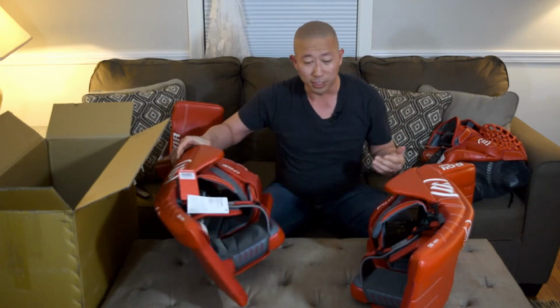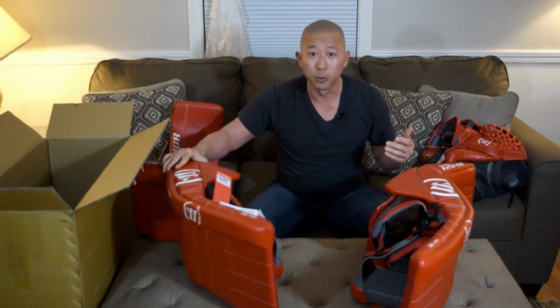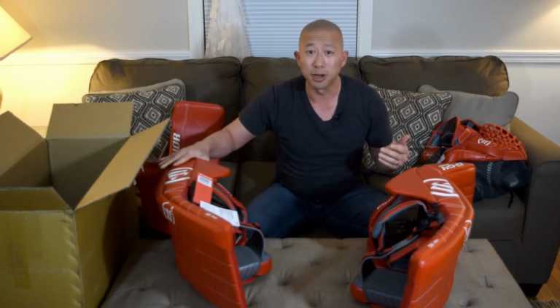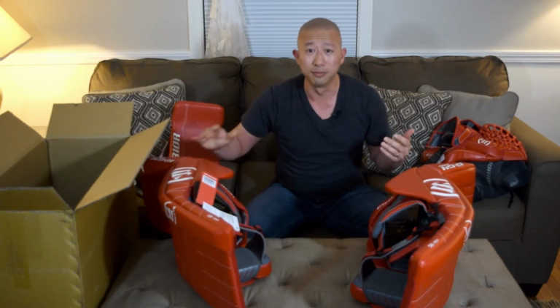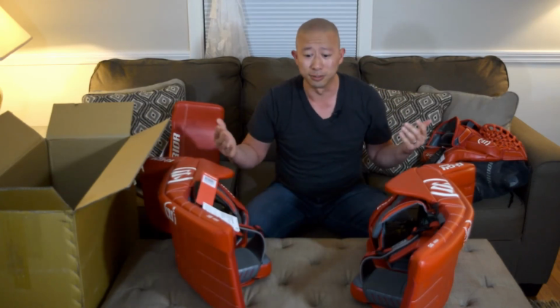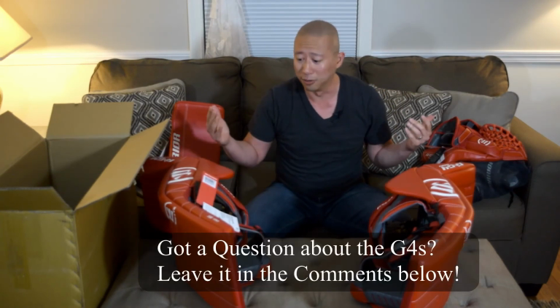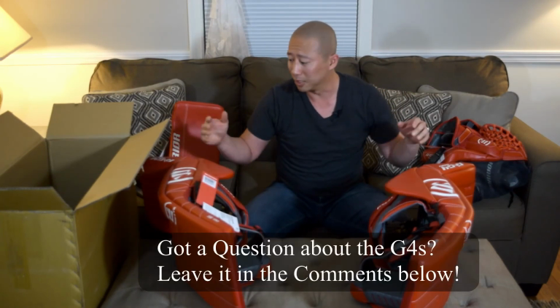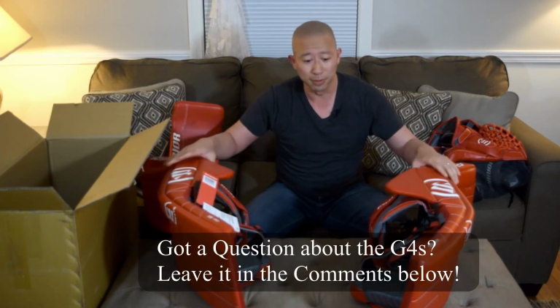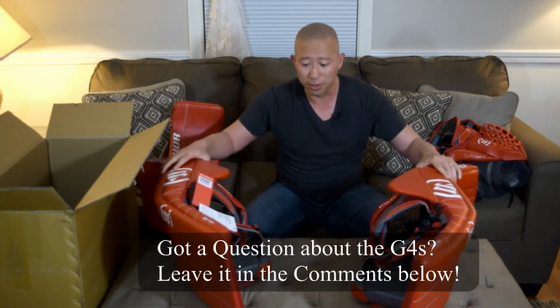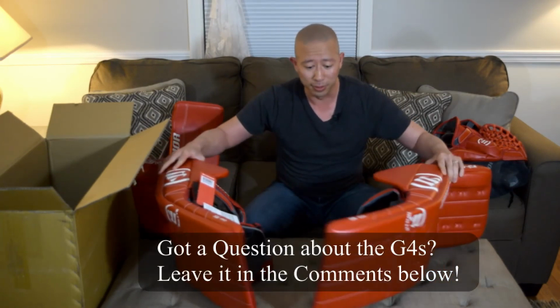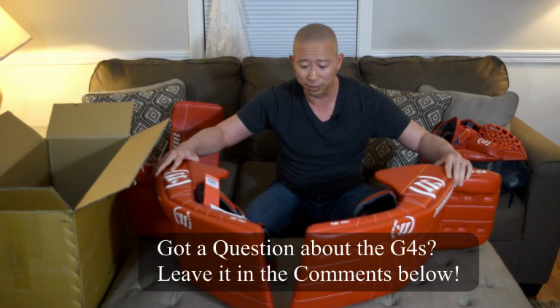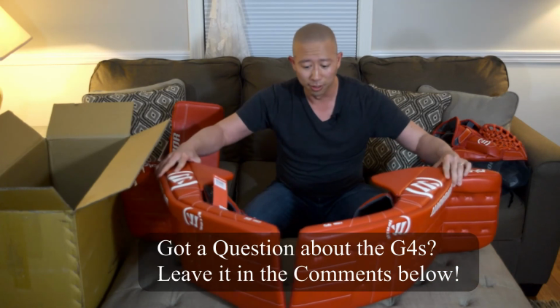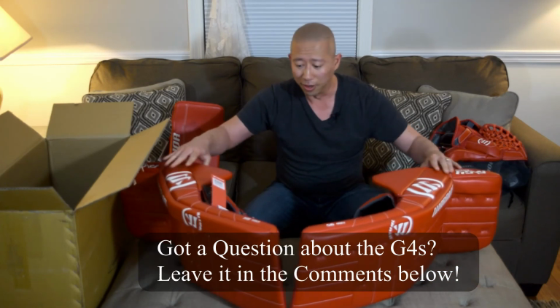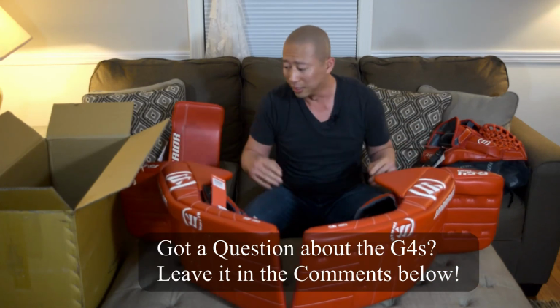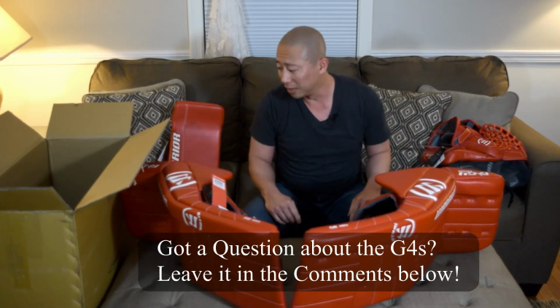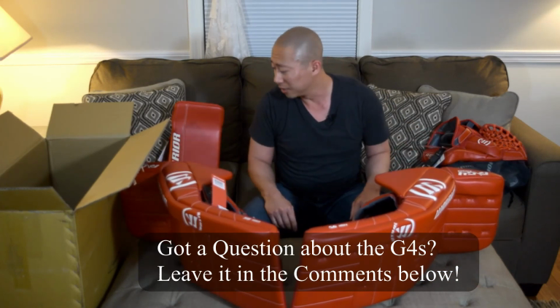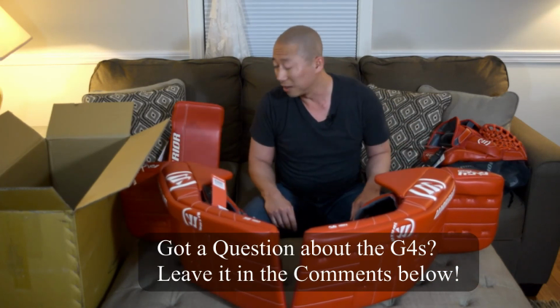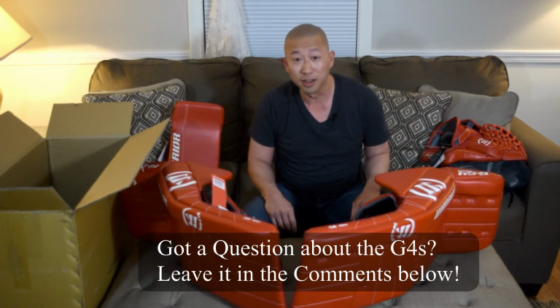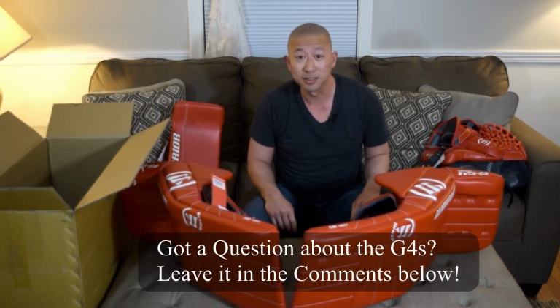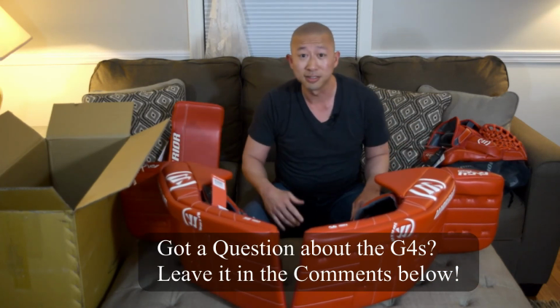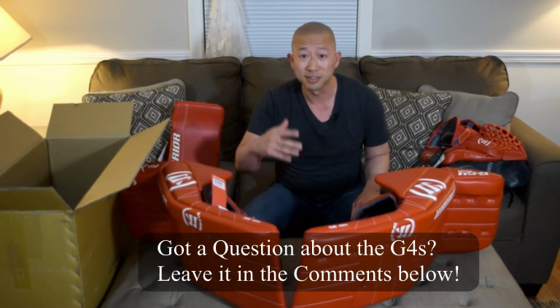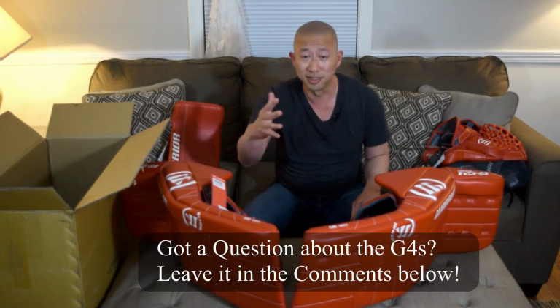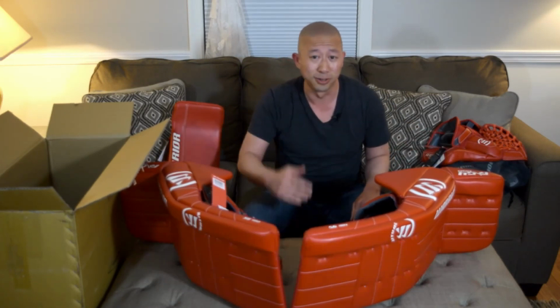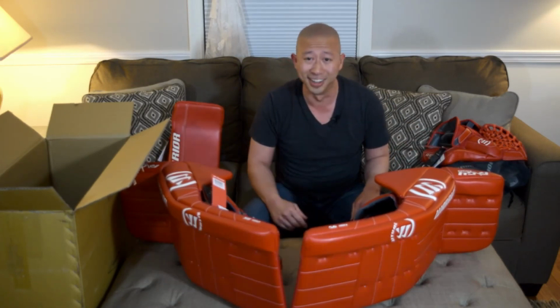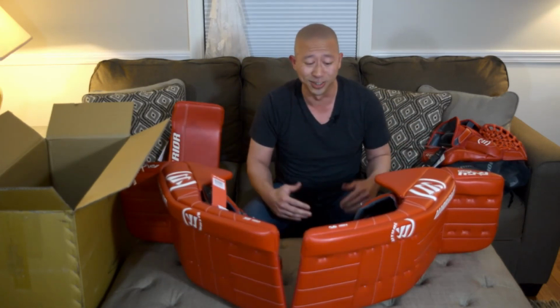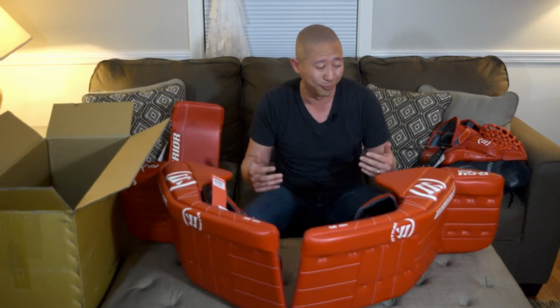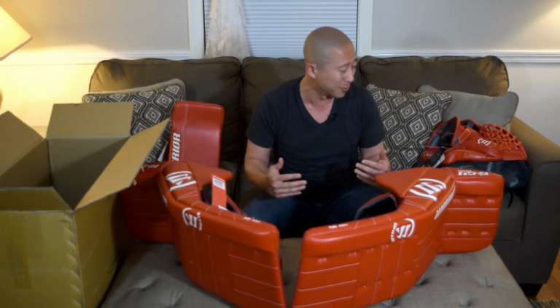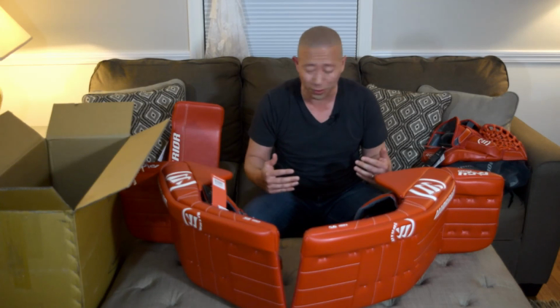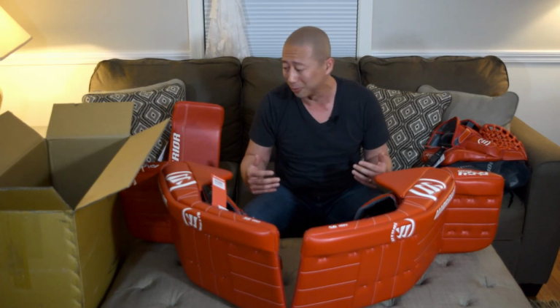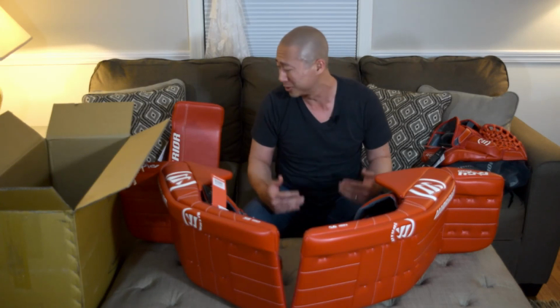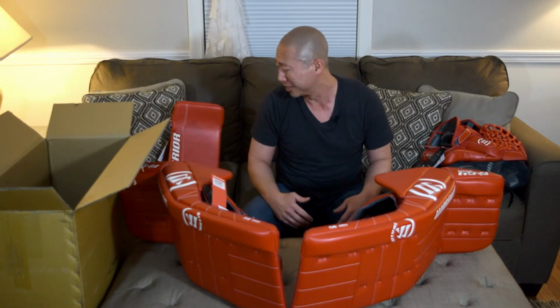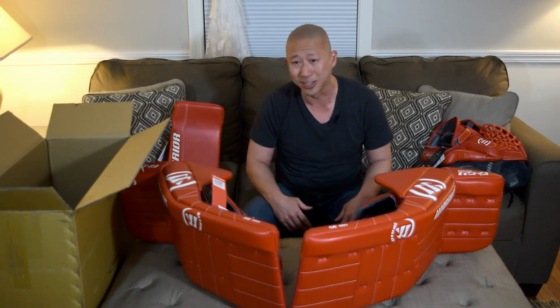That's my quick unboxing video. I'm going to mess around with my gear and get you on another video with some more in-depth looks at this stuff. Later guys.